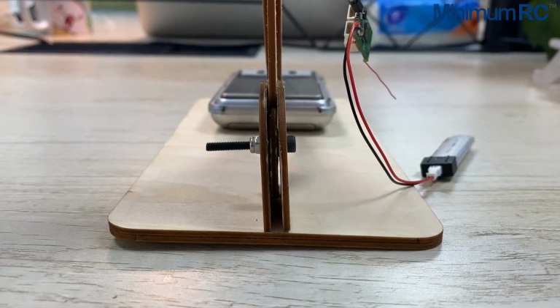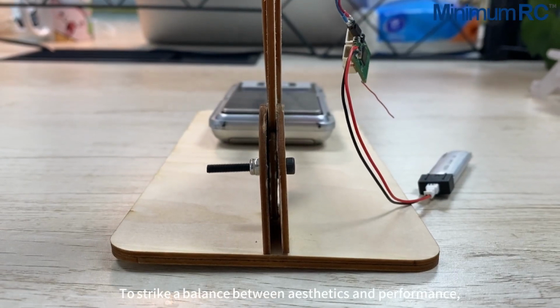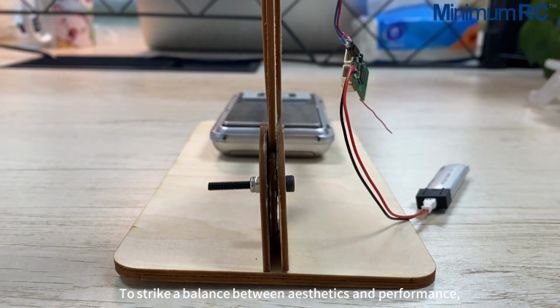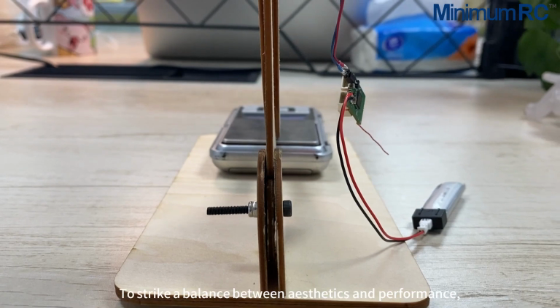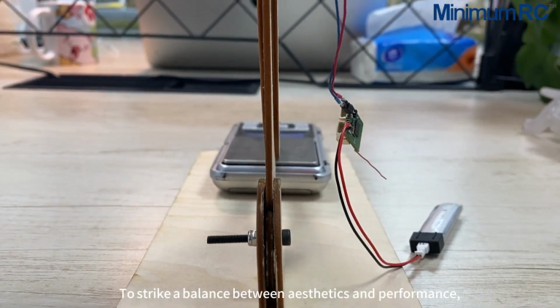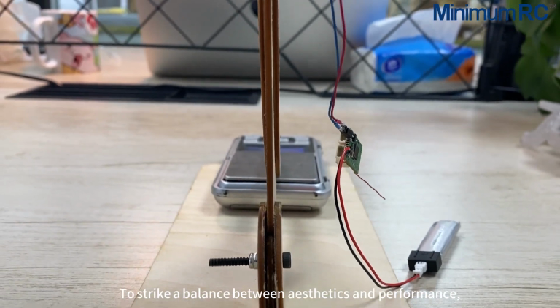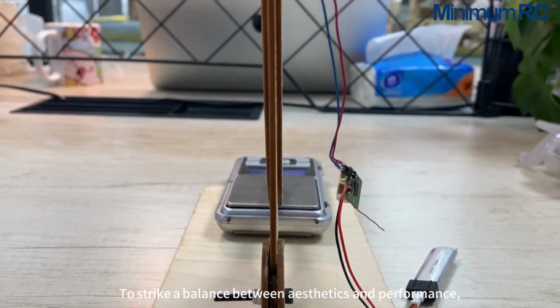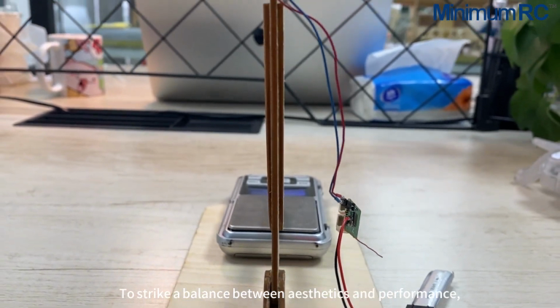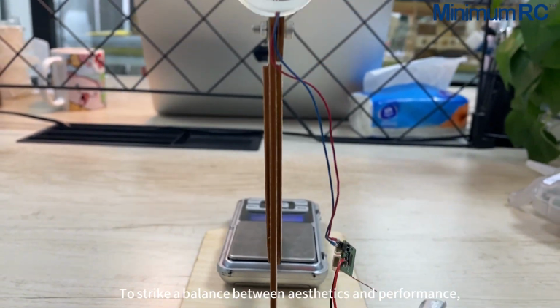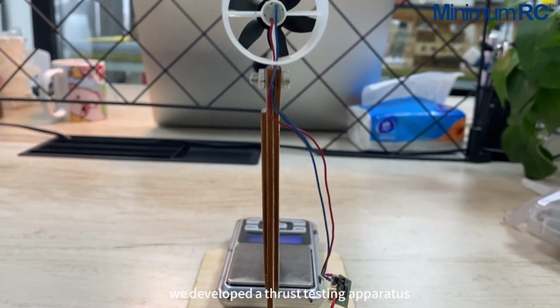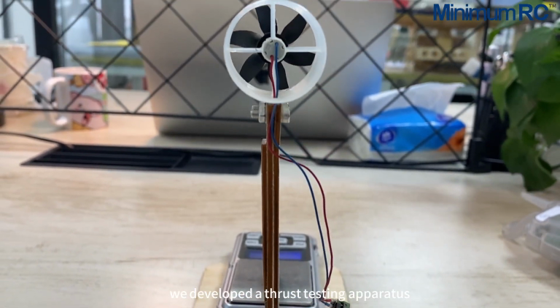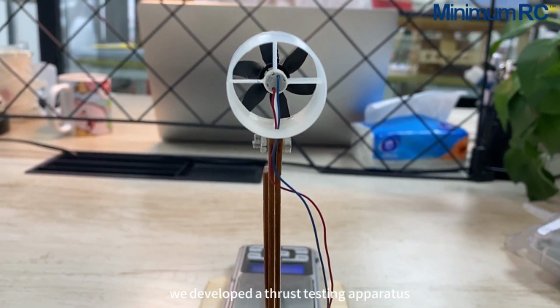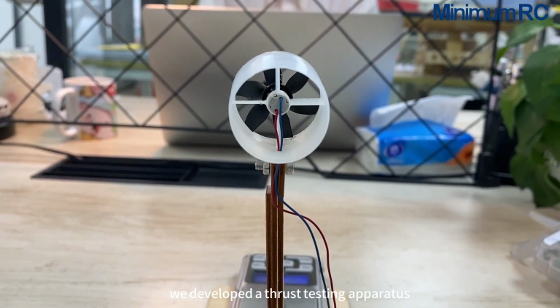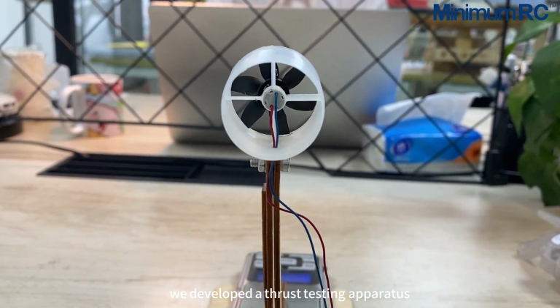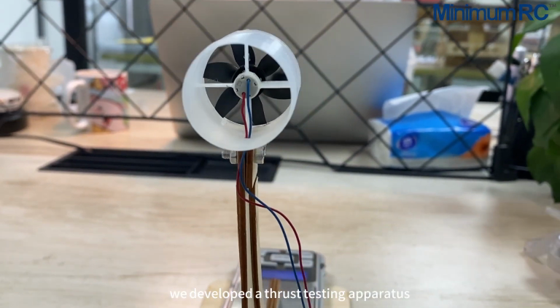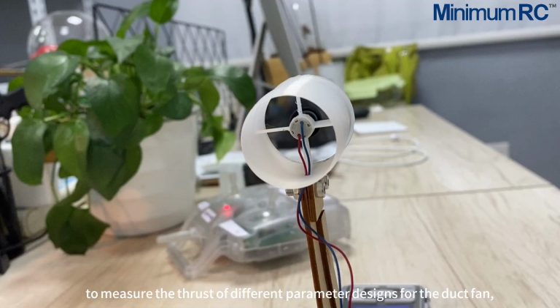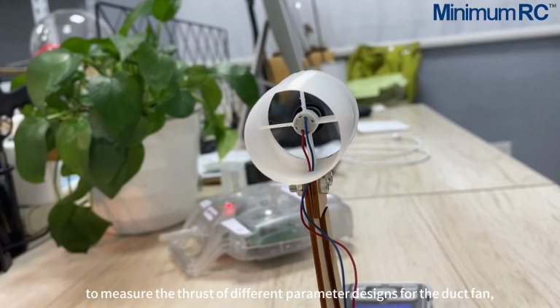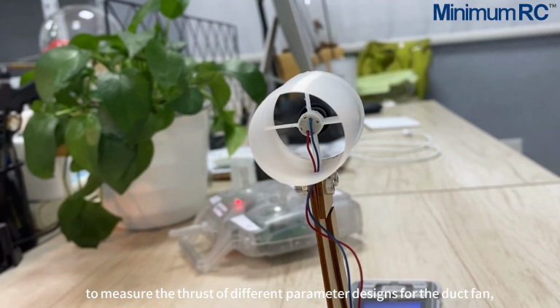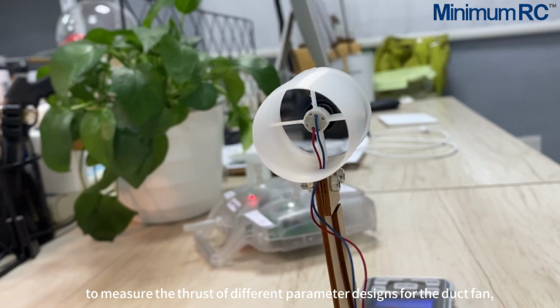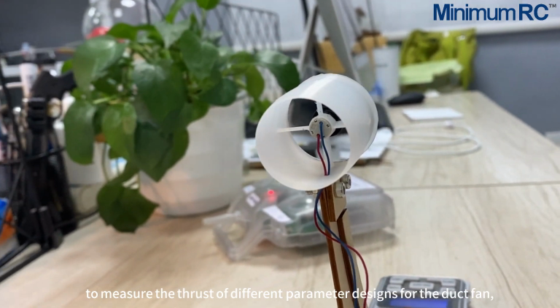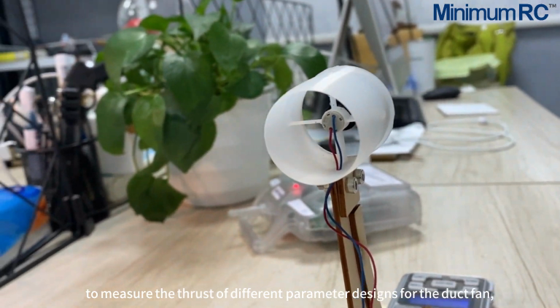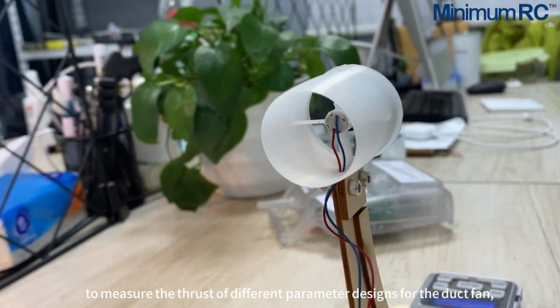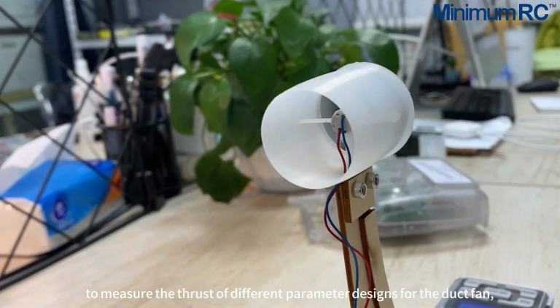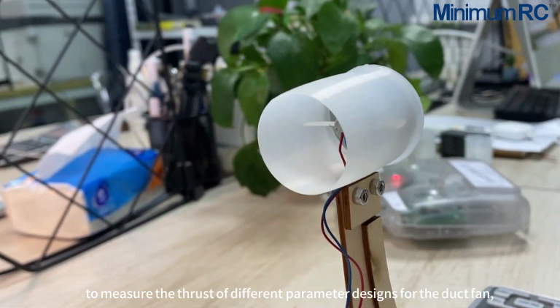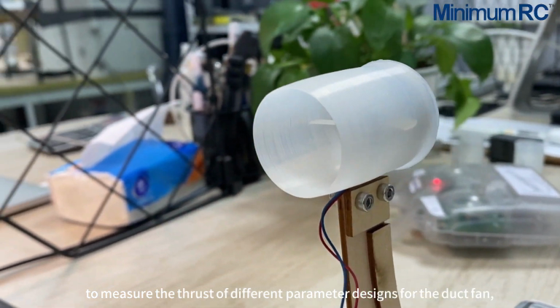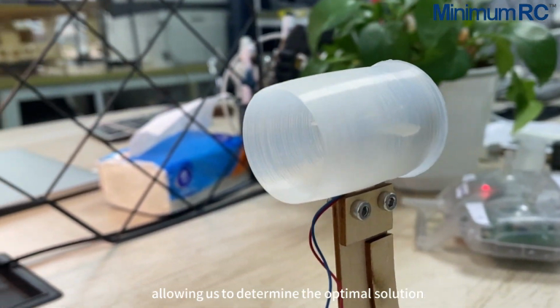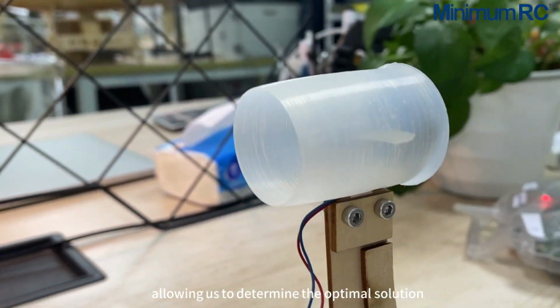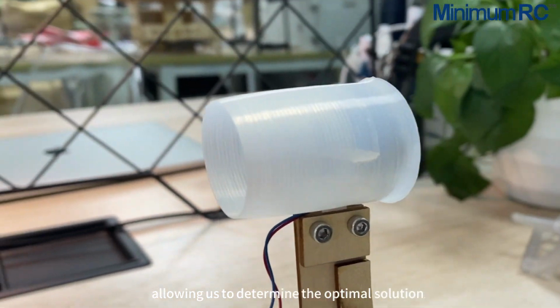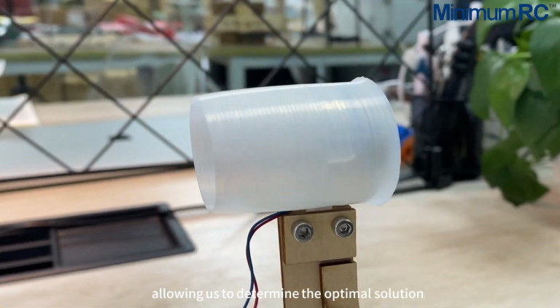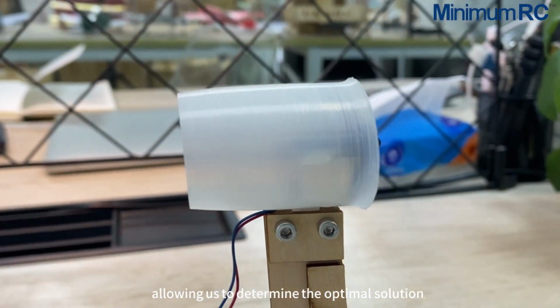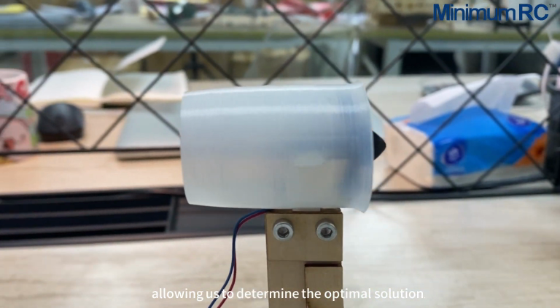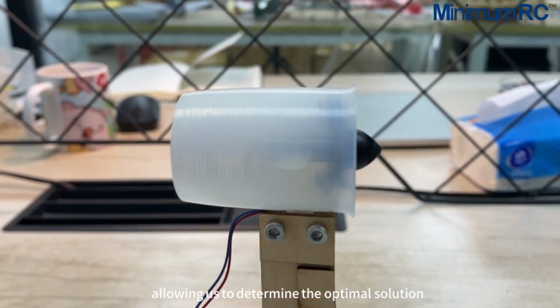To strike a balance between aesthetics and performance, we developed a thrust testing apparatus to measure the thrust of different parameter designs for the duct fan, allowing us to determine the optimal solution.